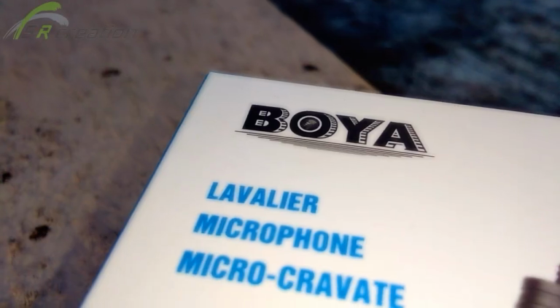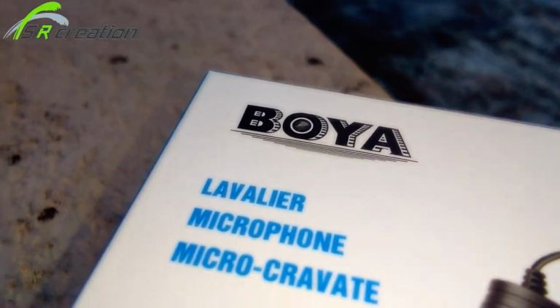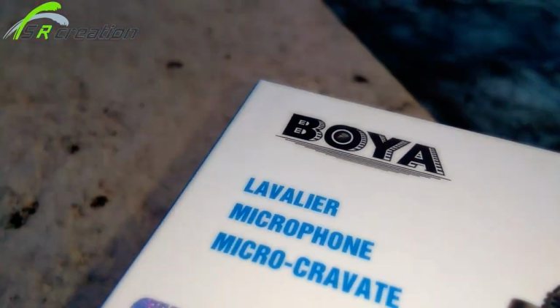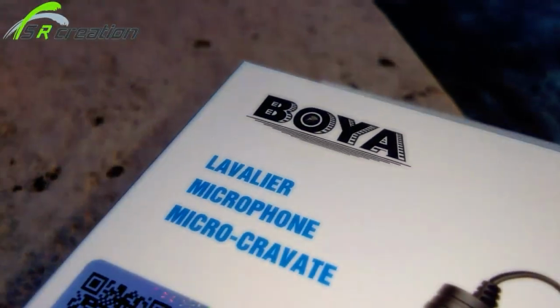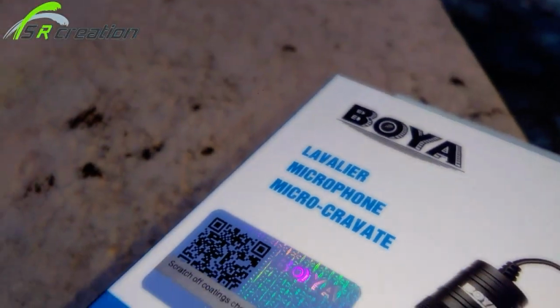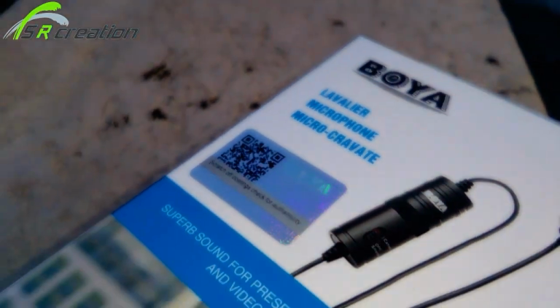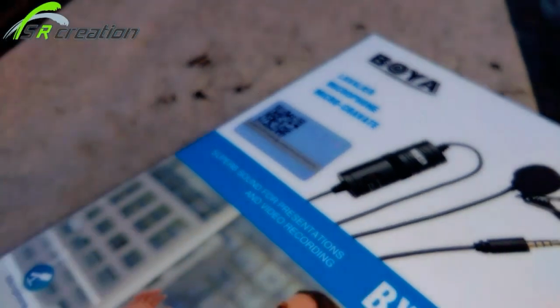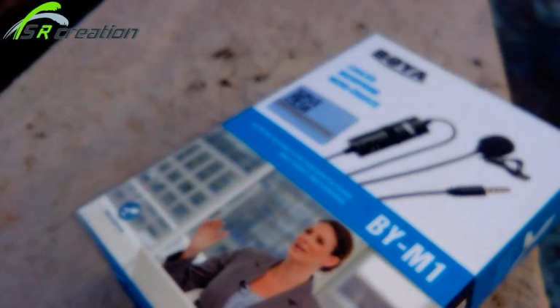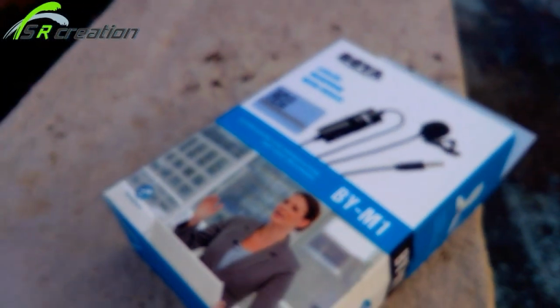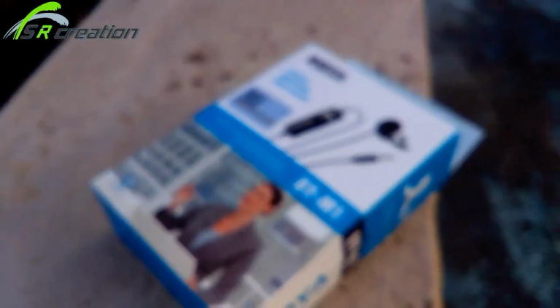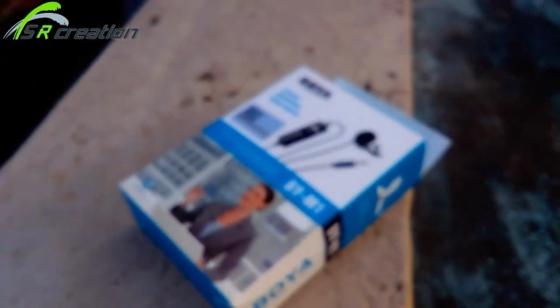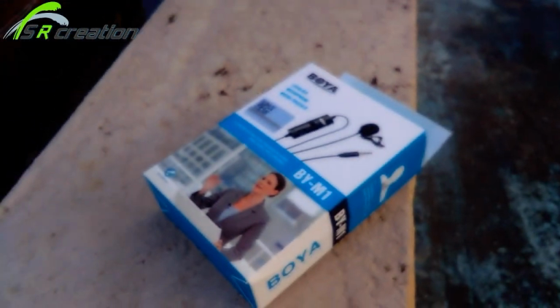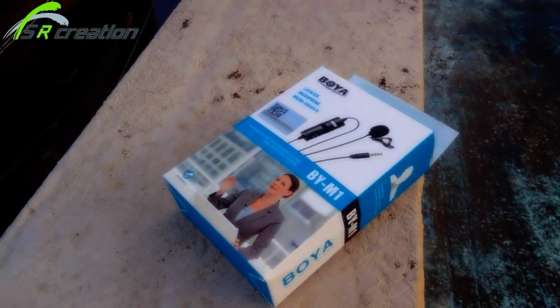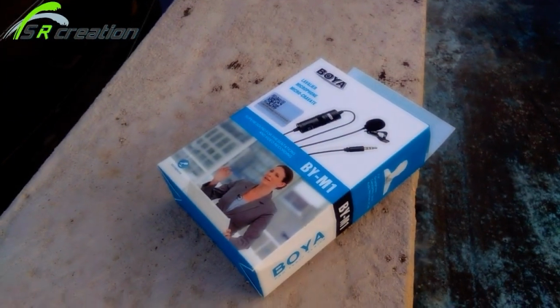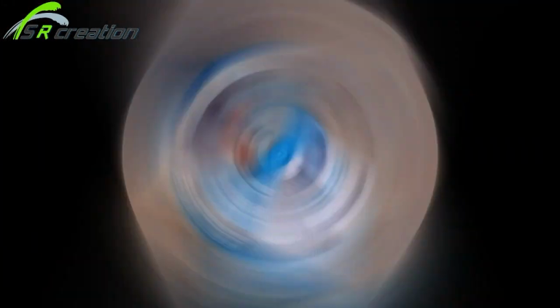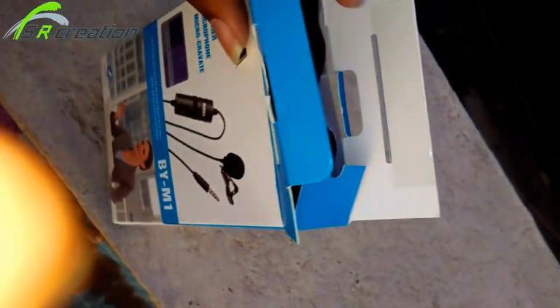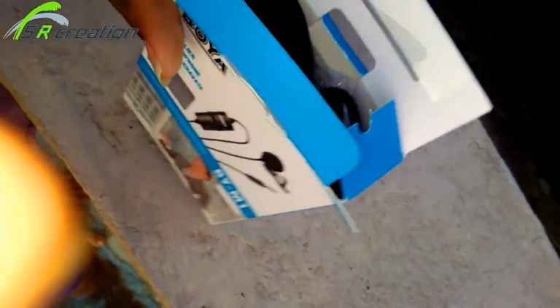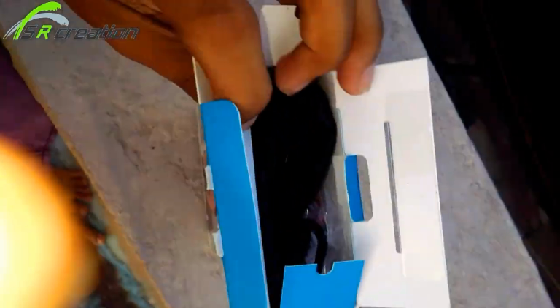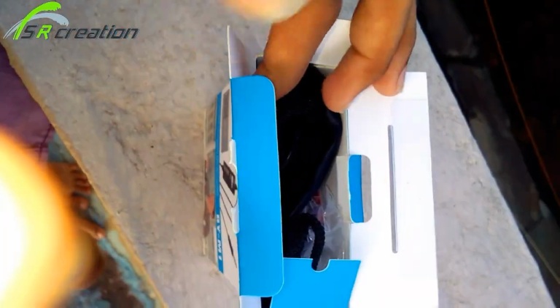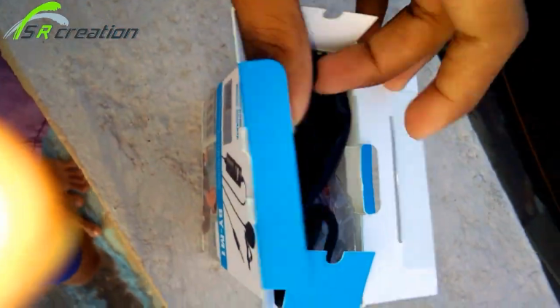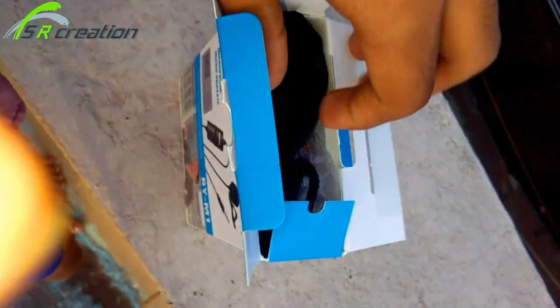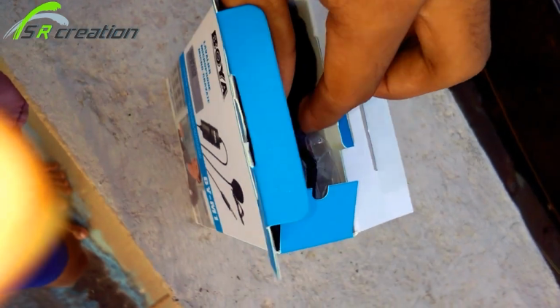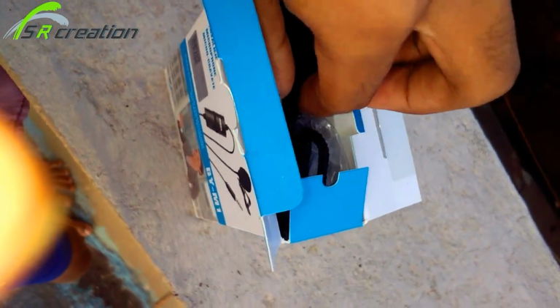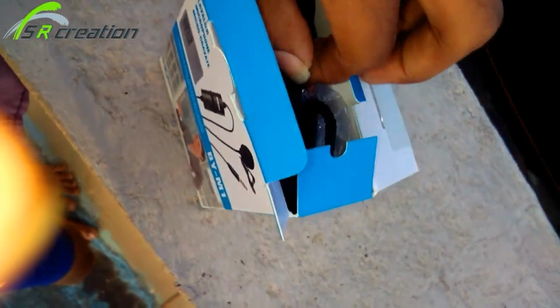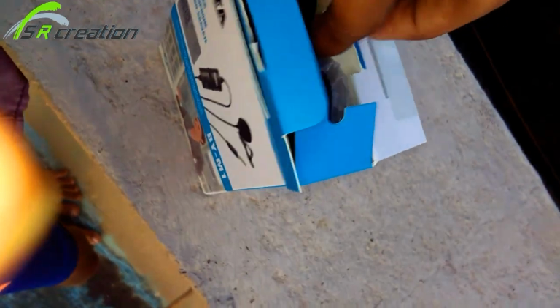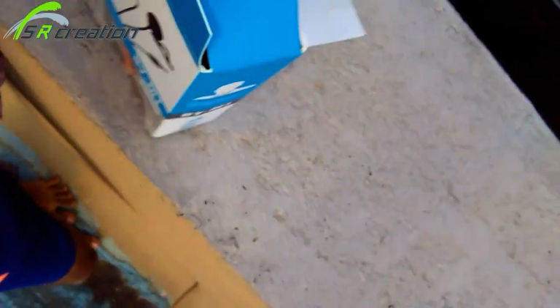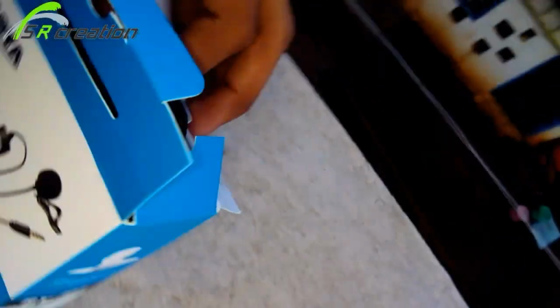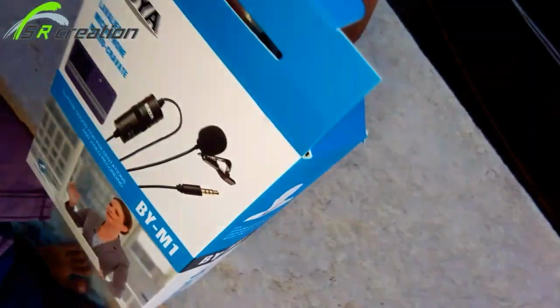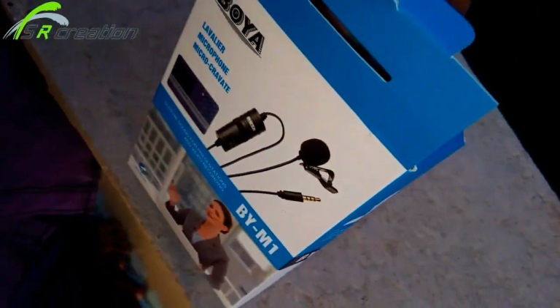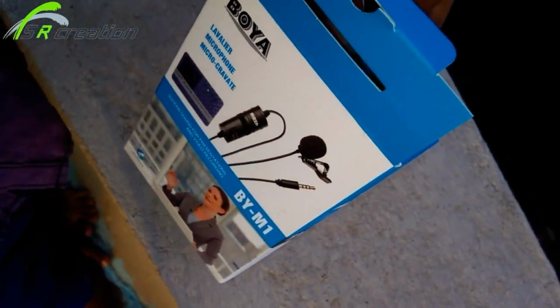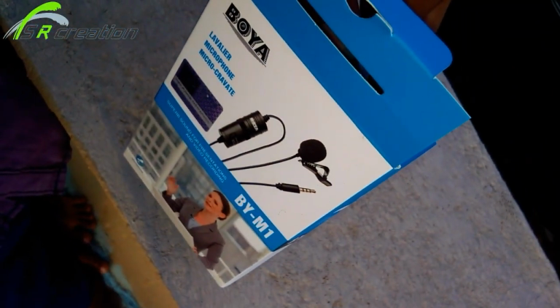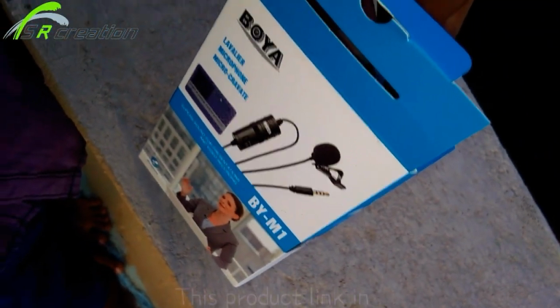I can make a video about the highest quality mic. Check the screen — I am going to show you the camera and the clip card.